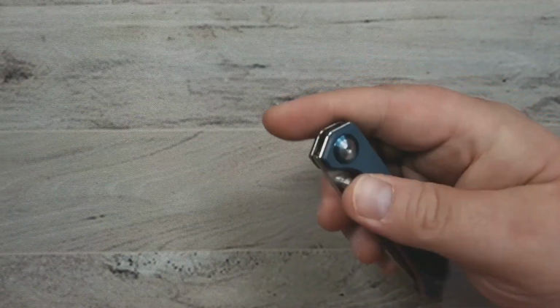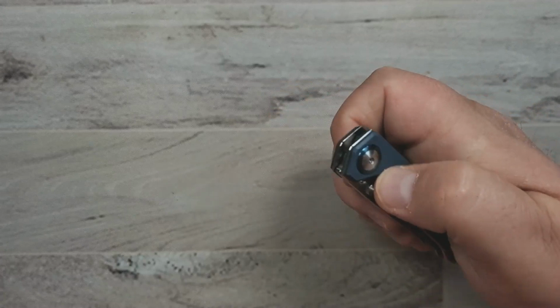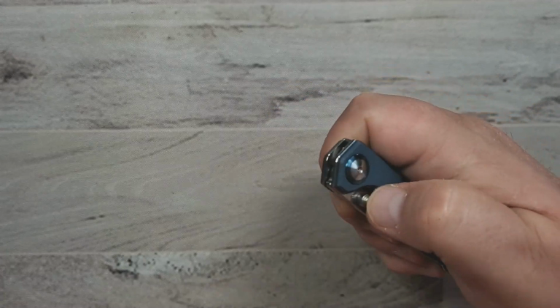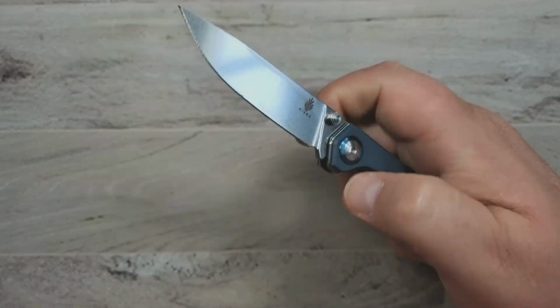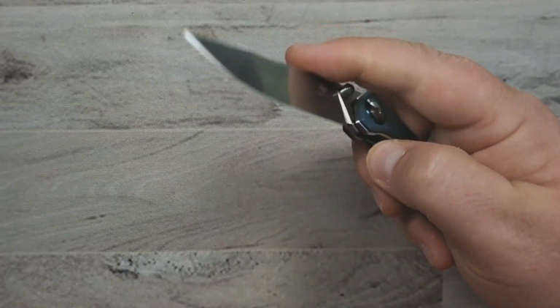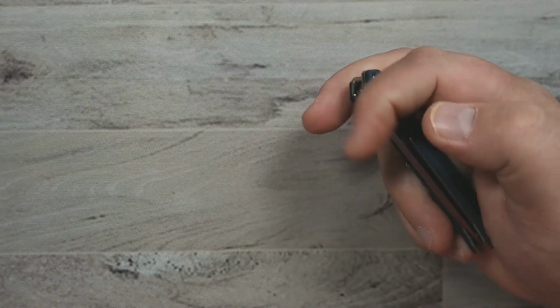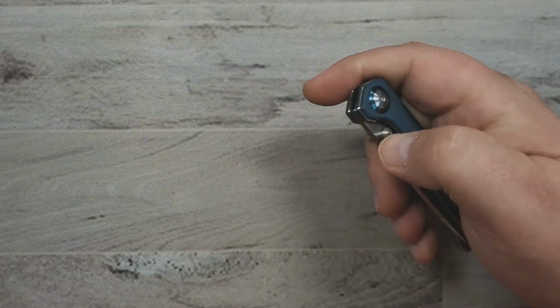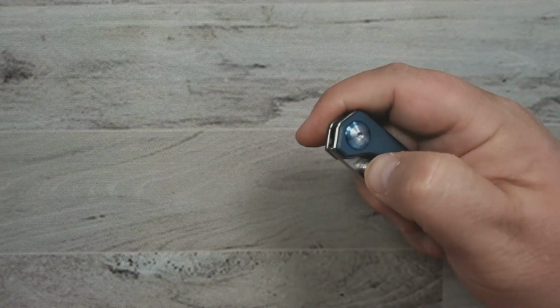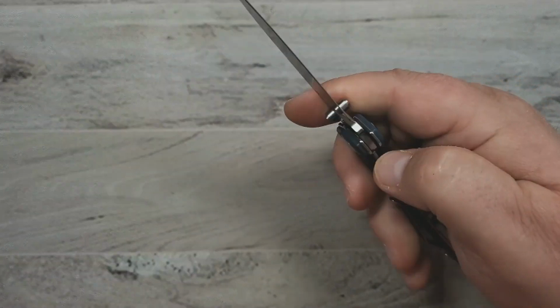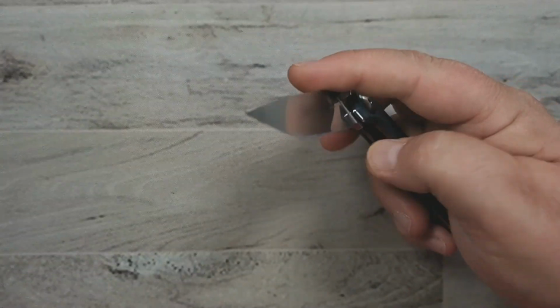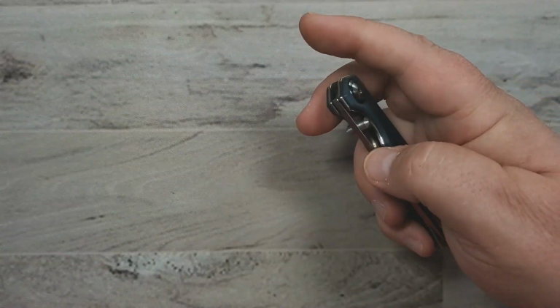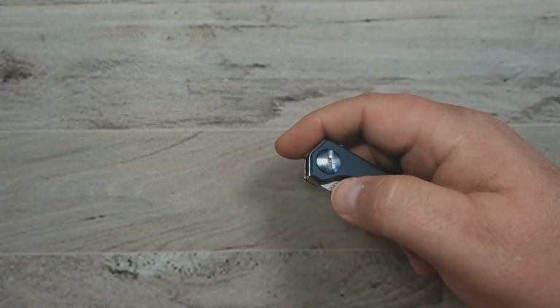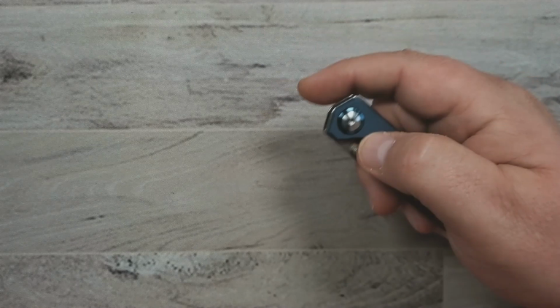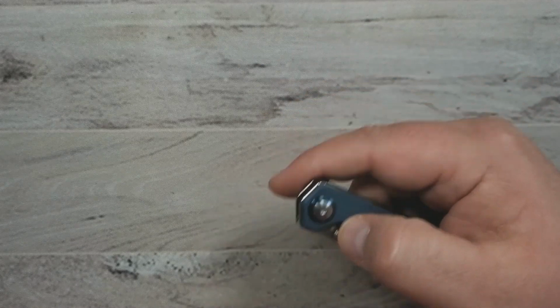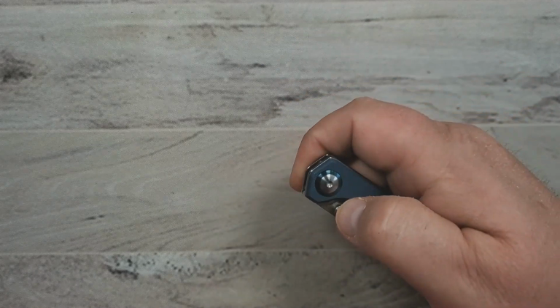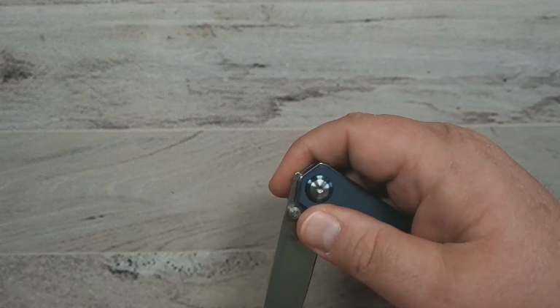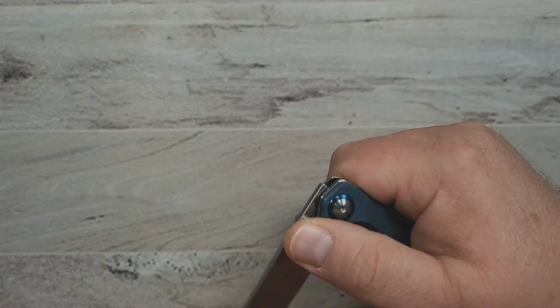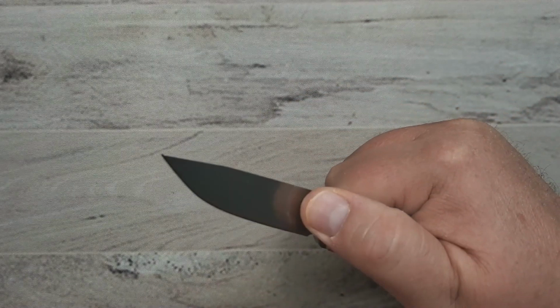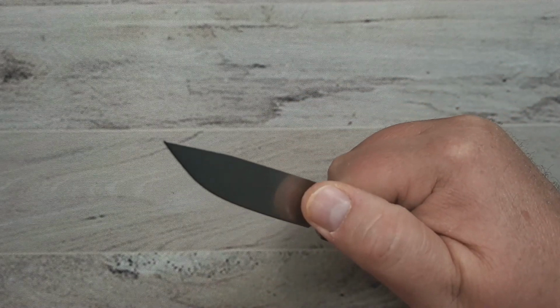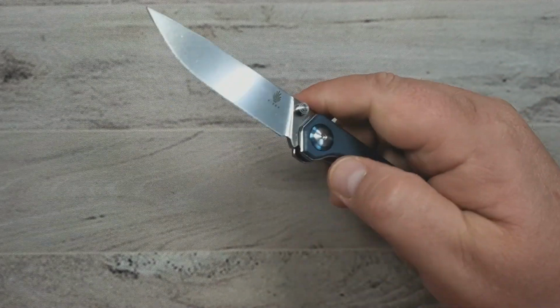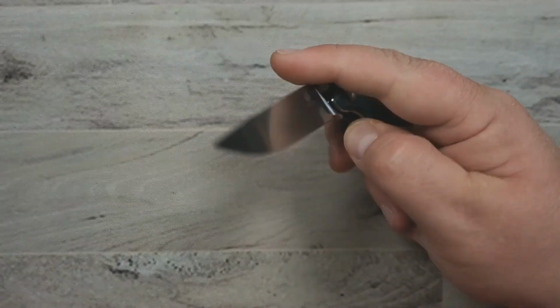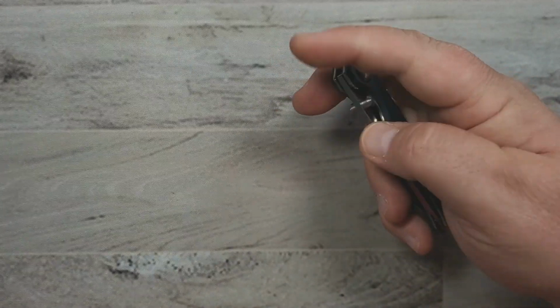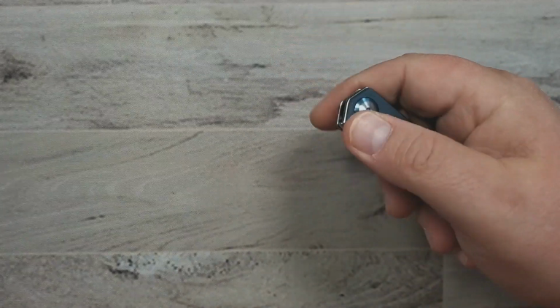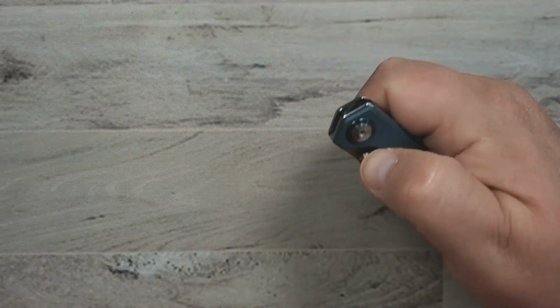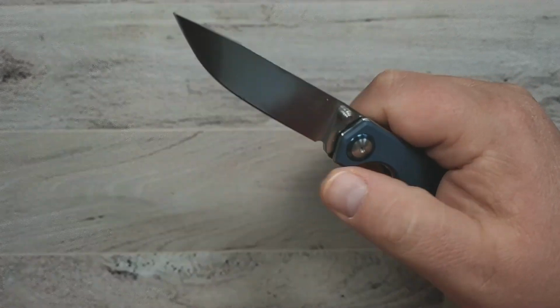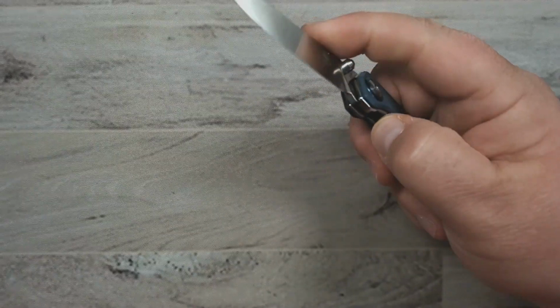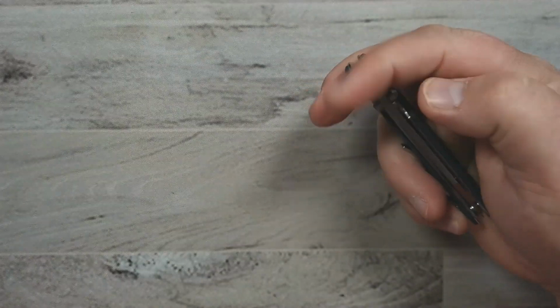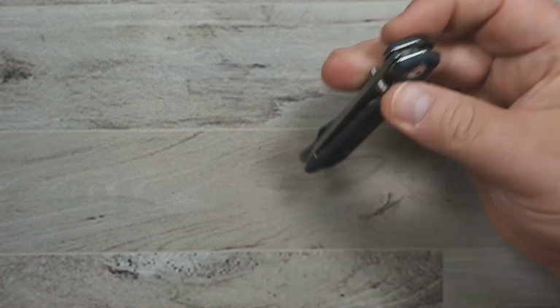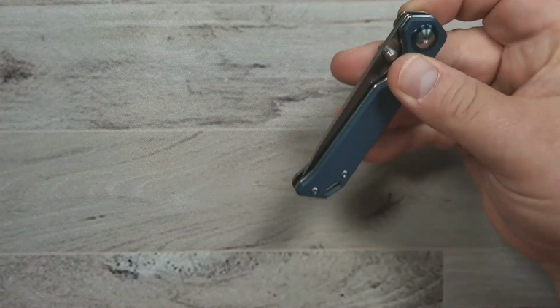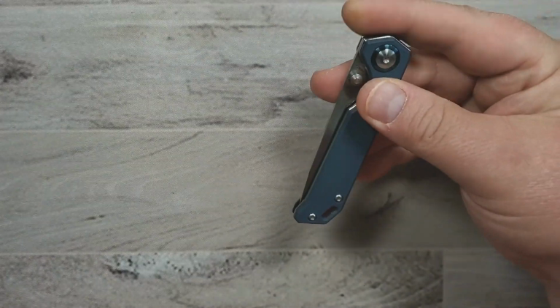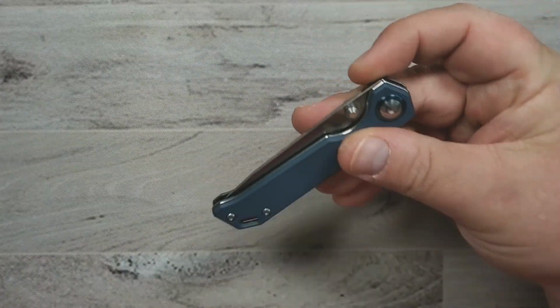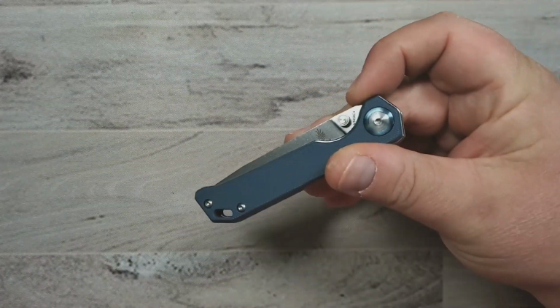It runs on washers, which I think is unique, giving the action a very glassy and smooth — hydraulic — feel. The mini Beglighter is a really great small knife option.